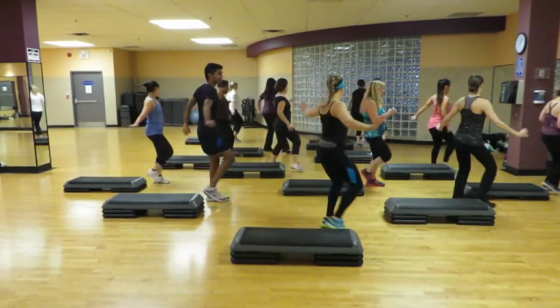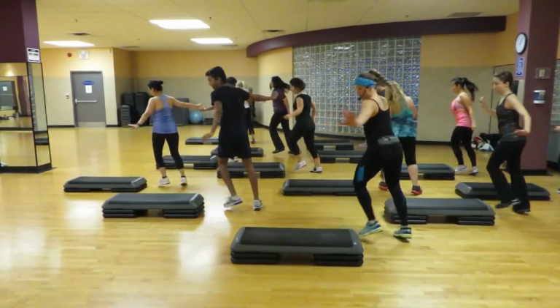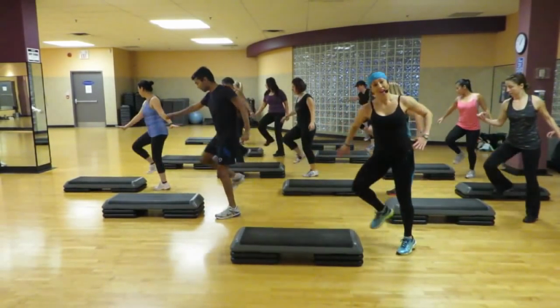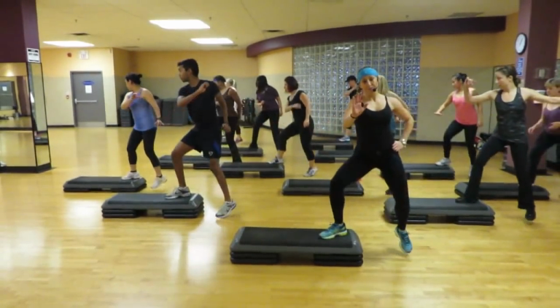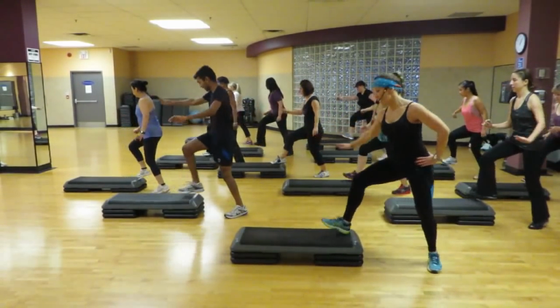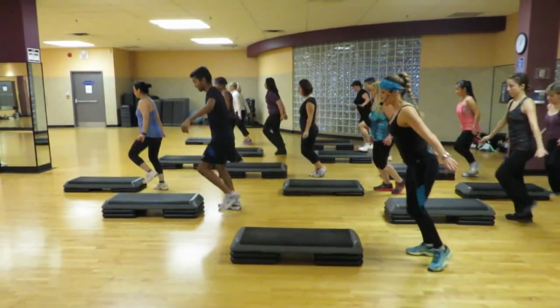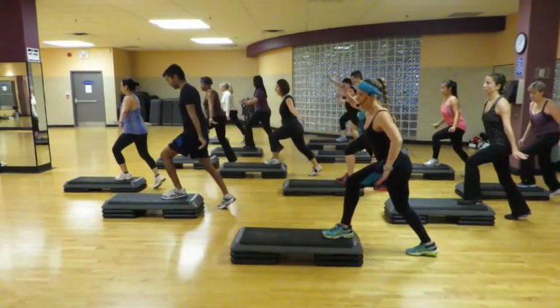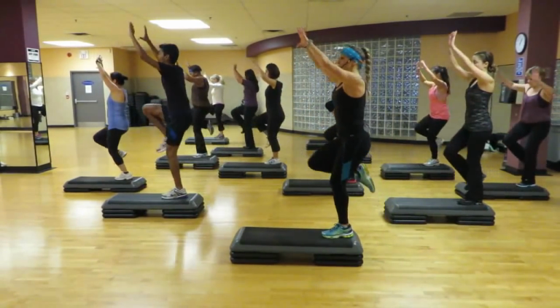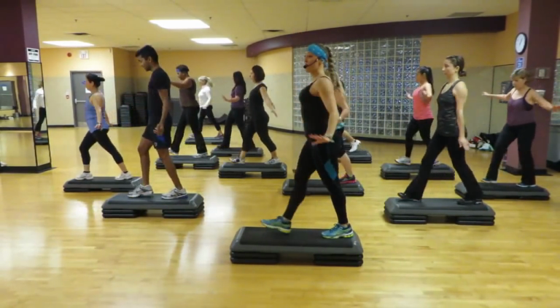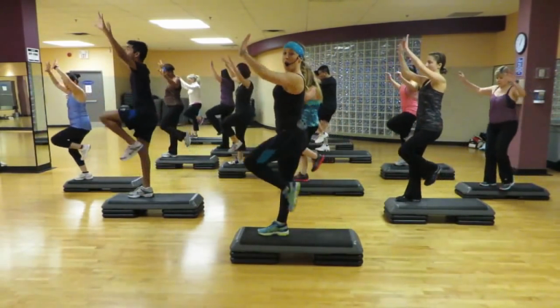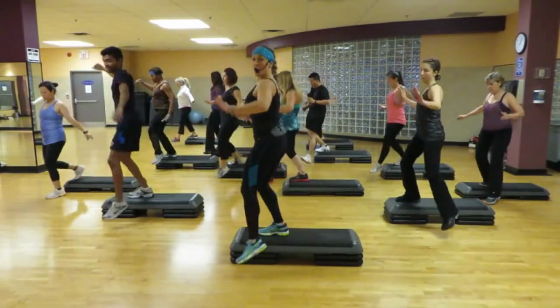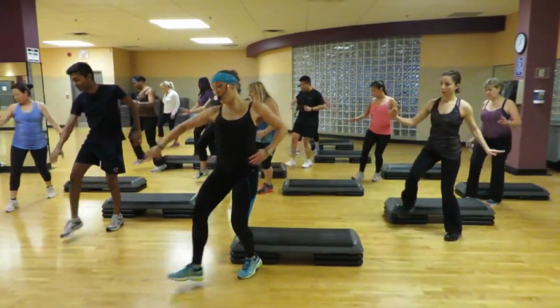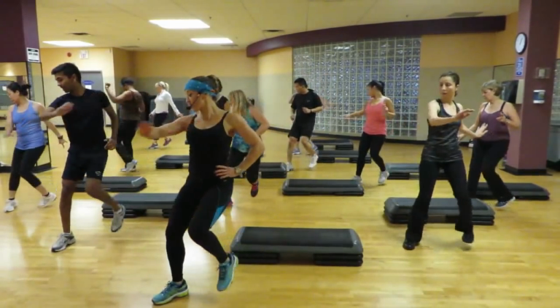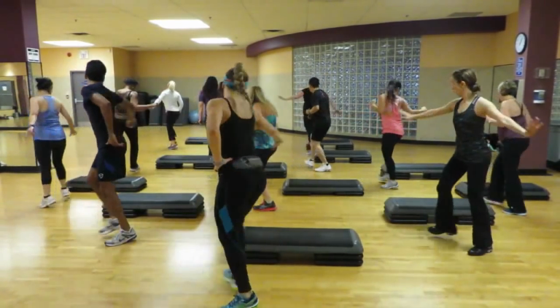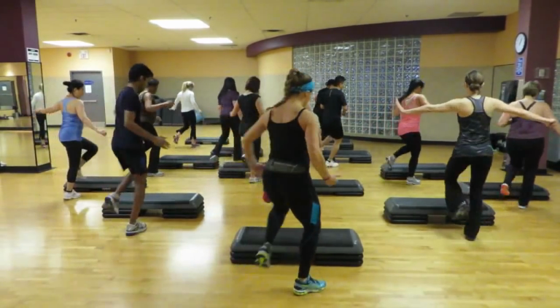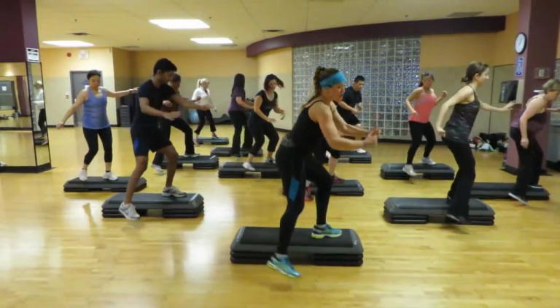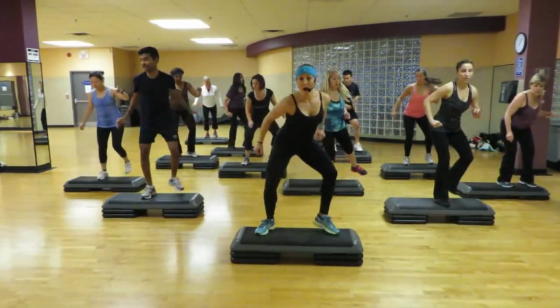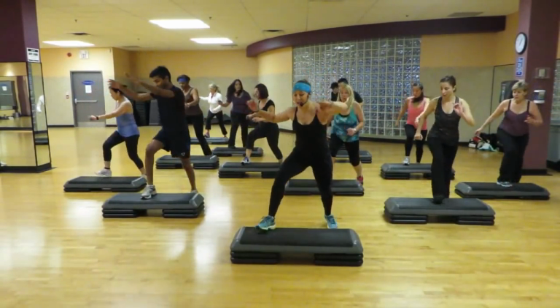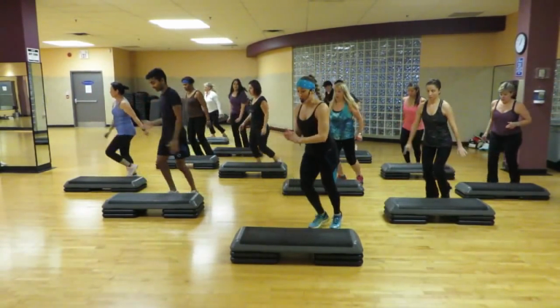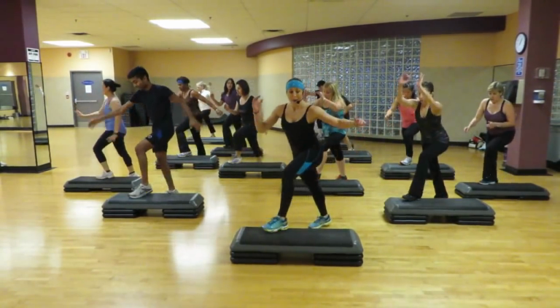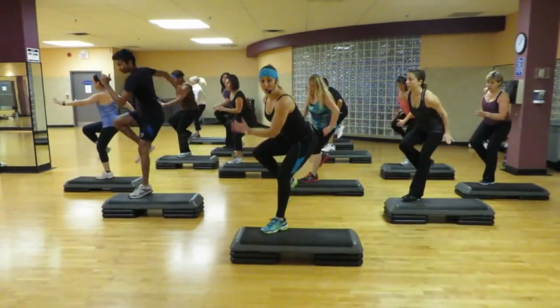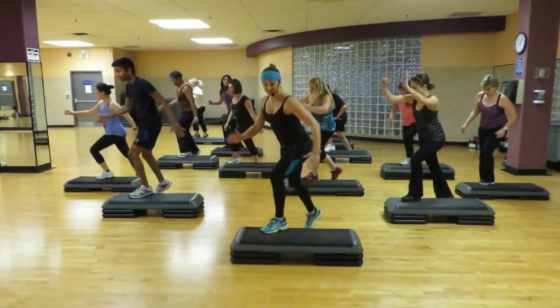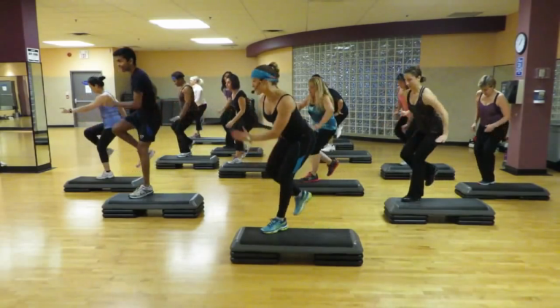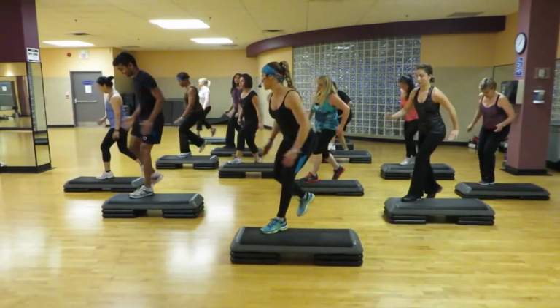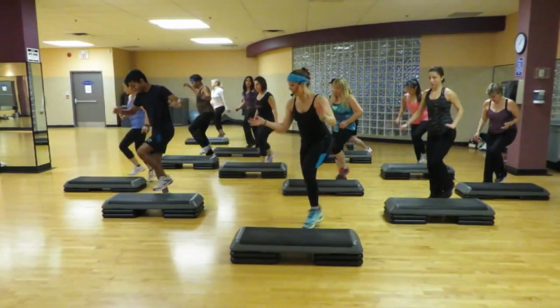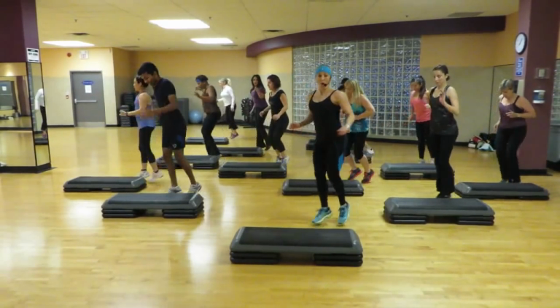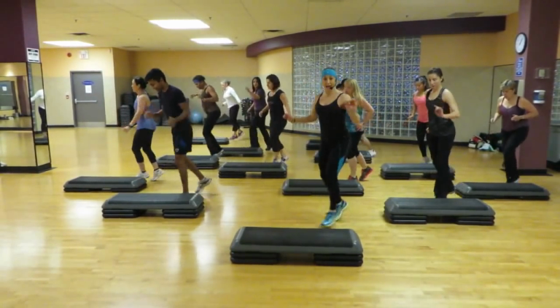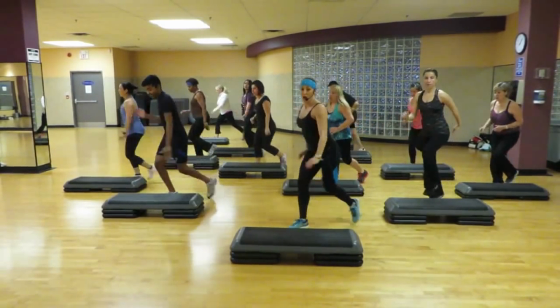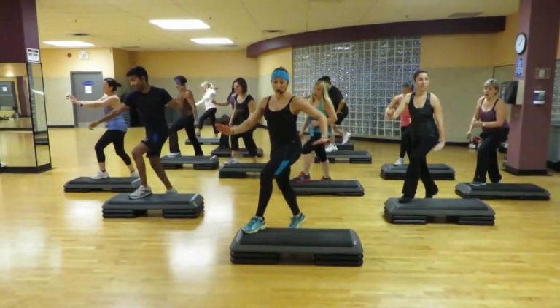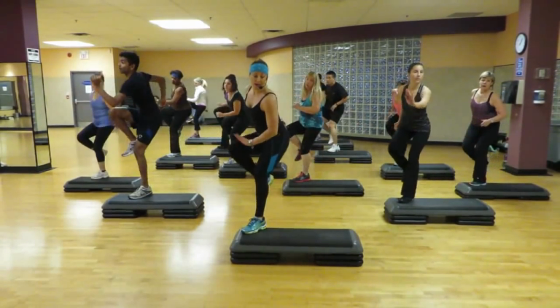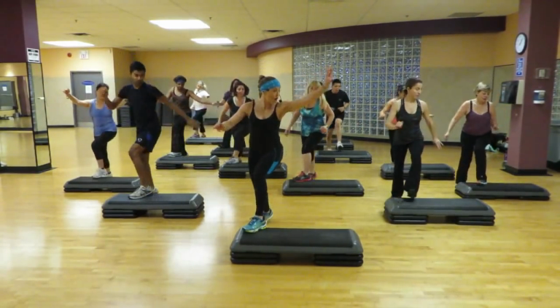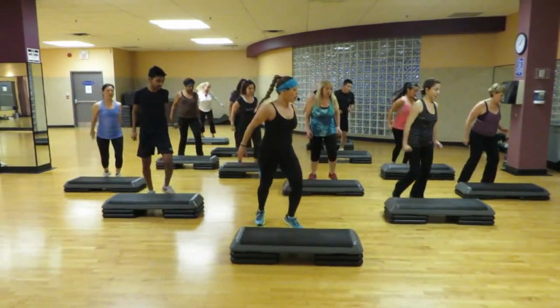Second Mambo. Up with B. Down and Mambo, up with B. Up with B, double knee. Back to the gate. One knee.